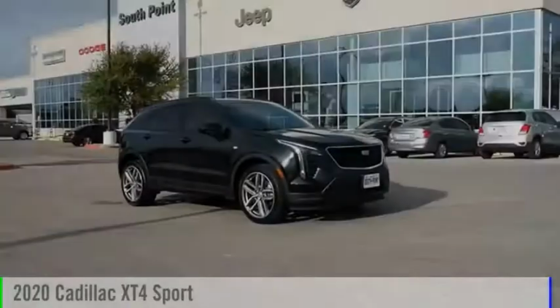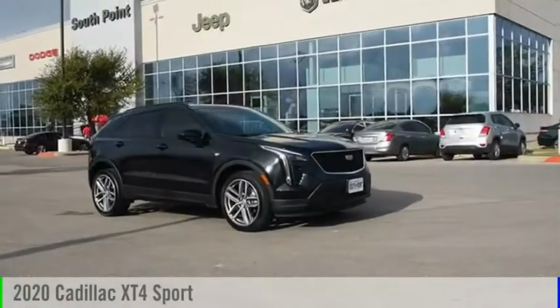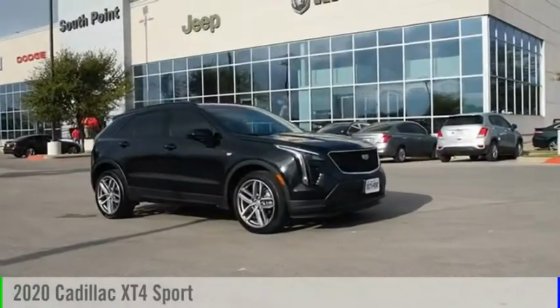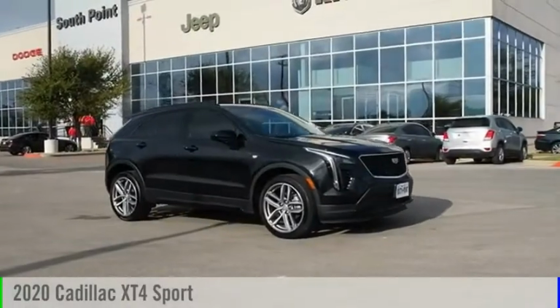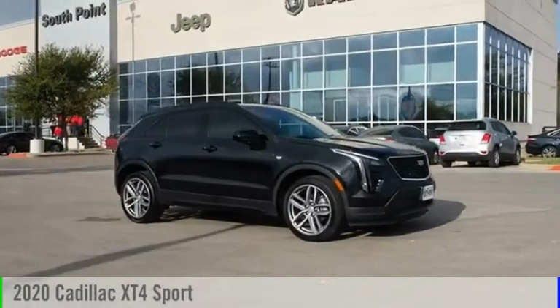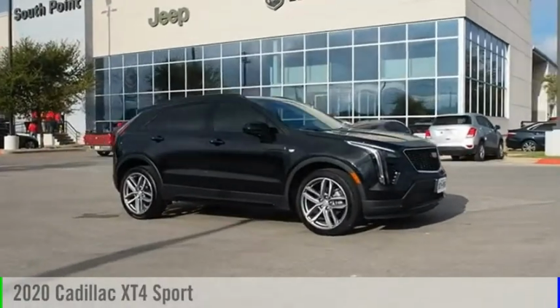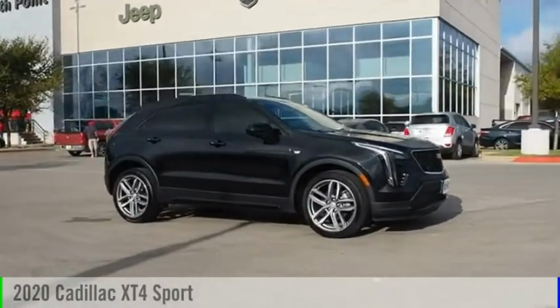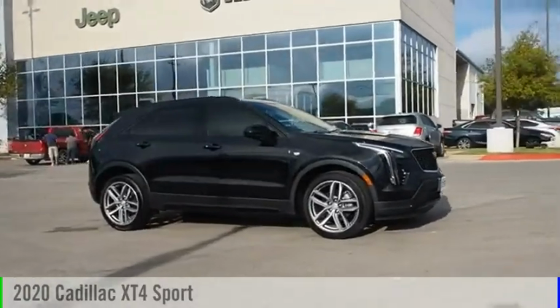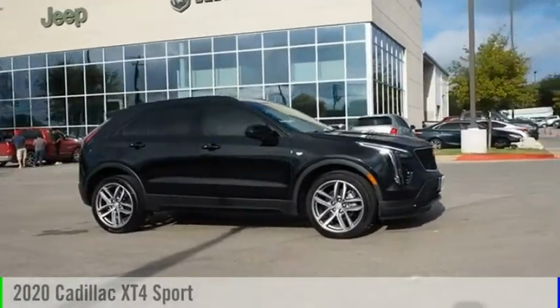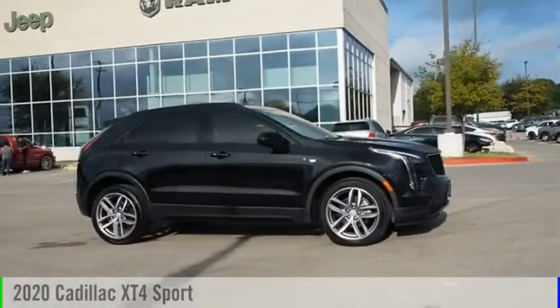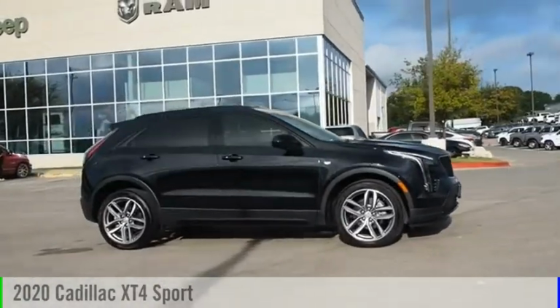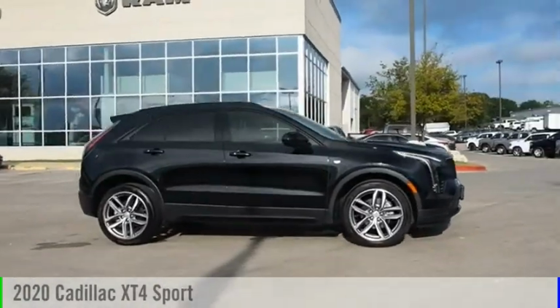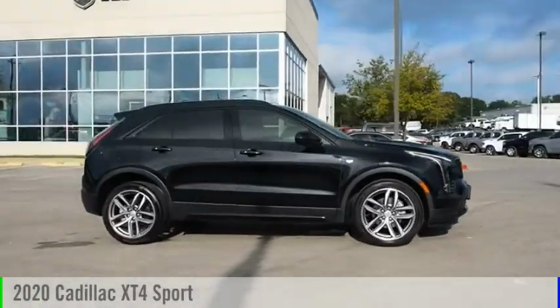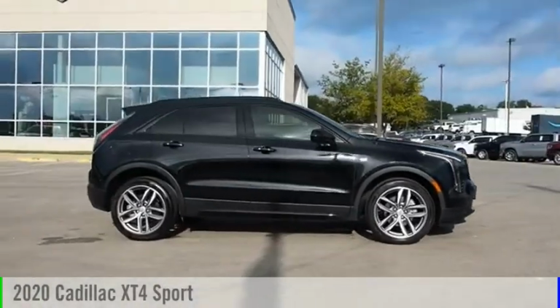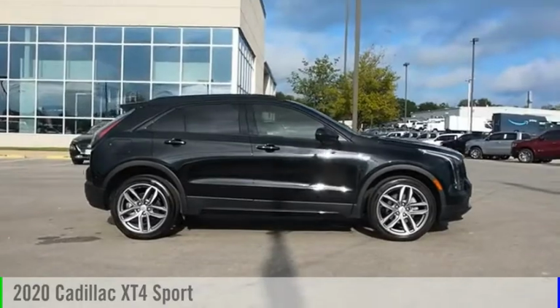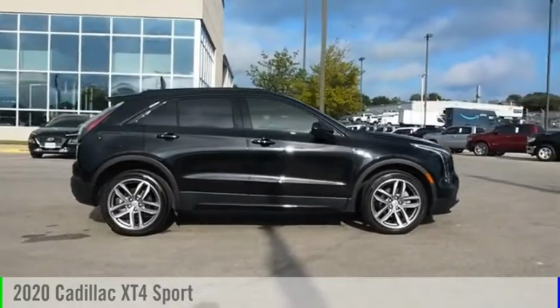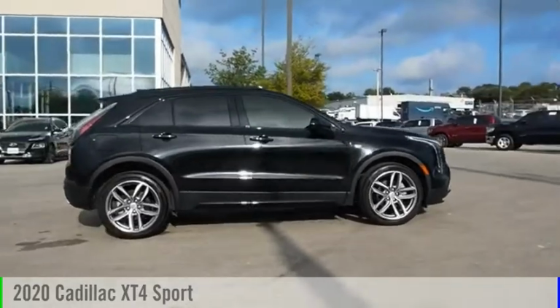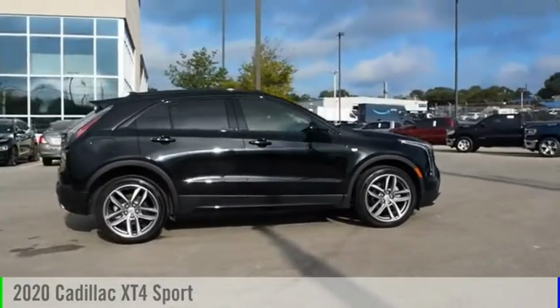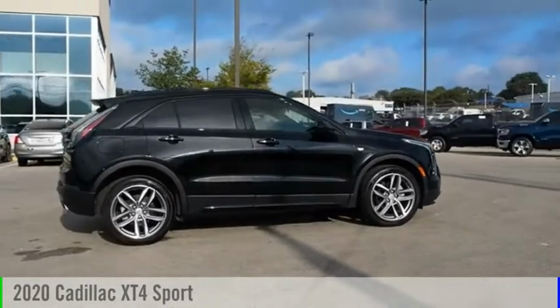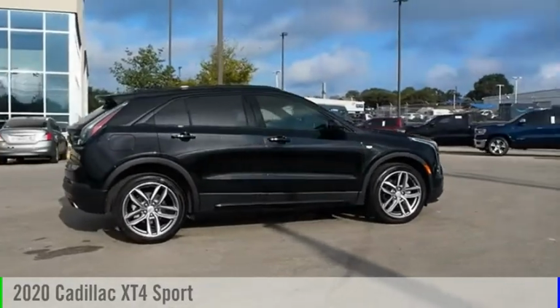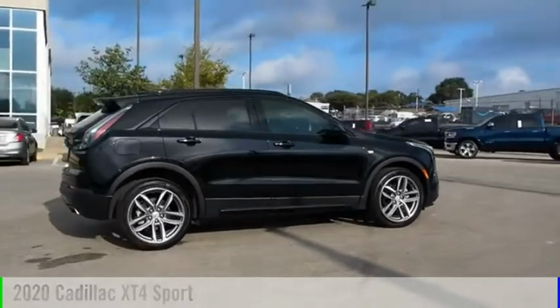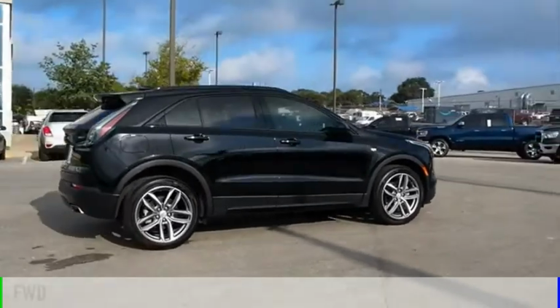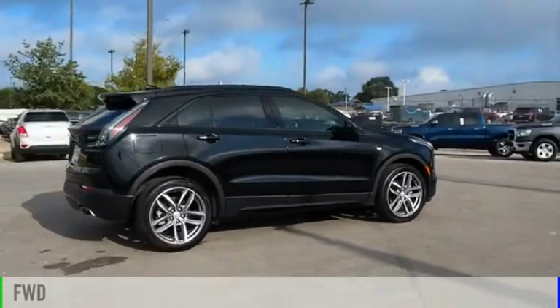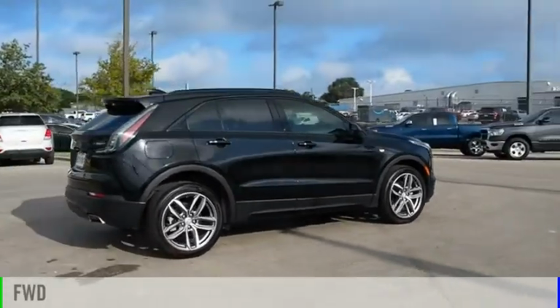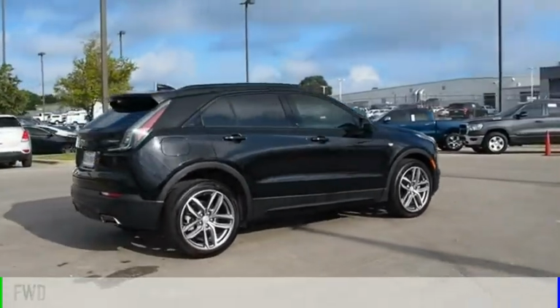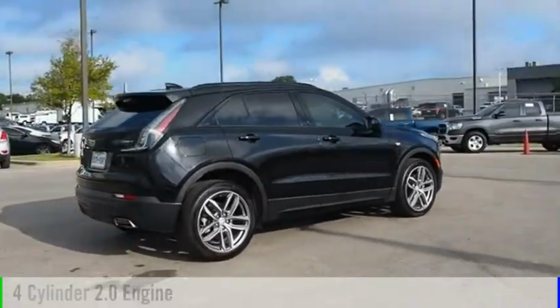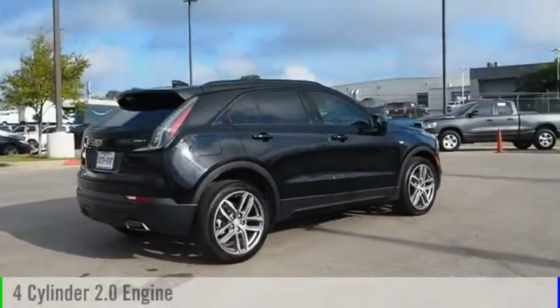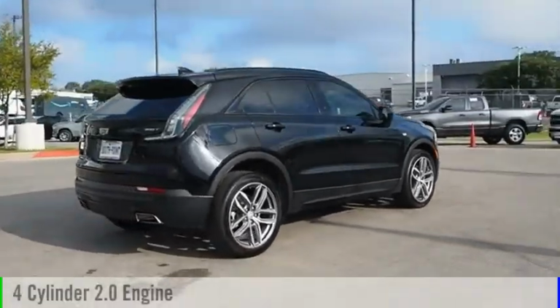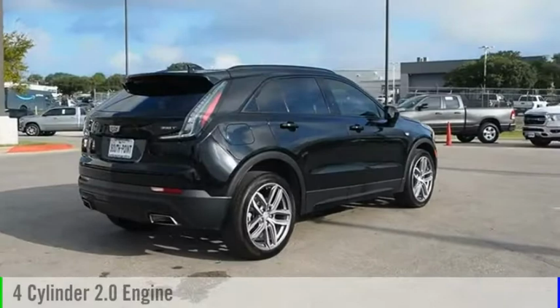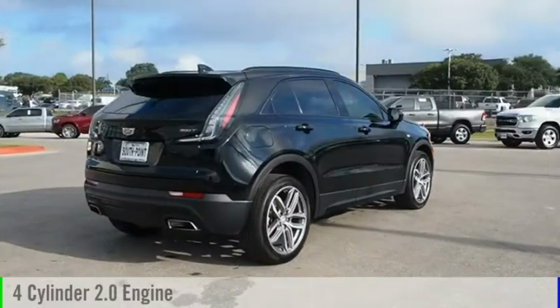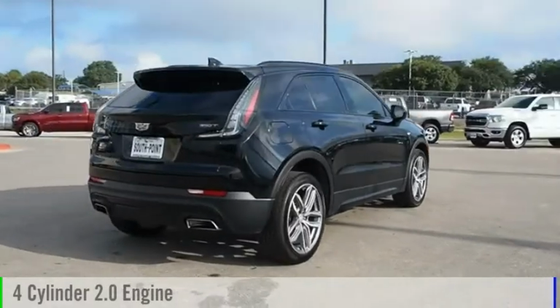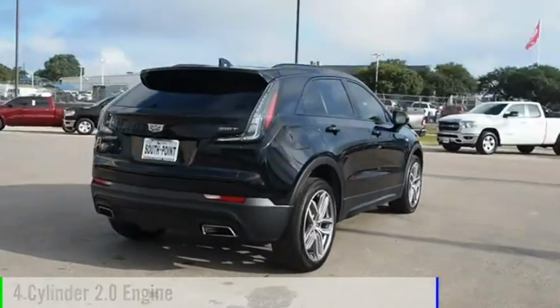Looking for the right vehicle? Check out the 2020 Cadillac XT4. This vehicle is powered by a front-wheel drive, four-cylinder, 2.0-liter engine.